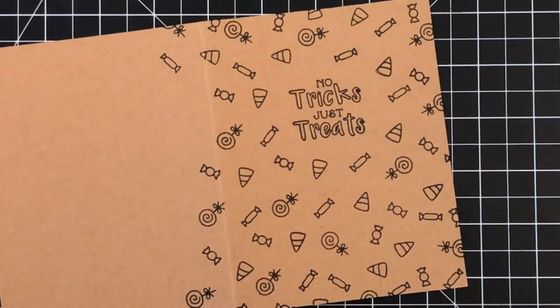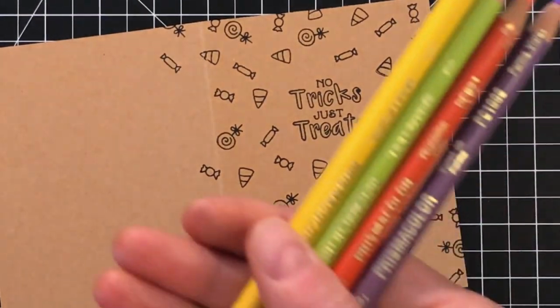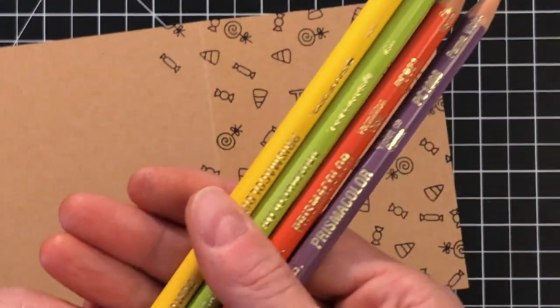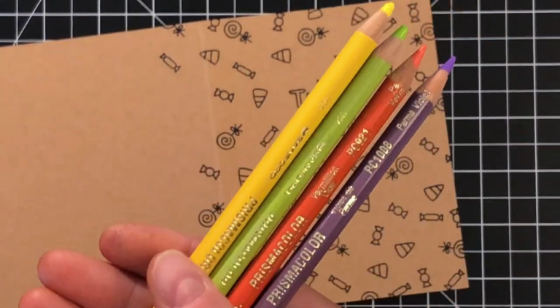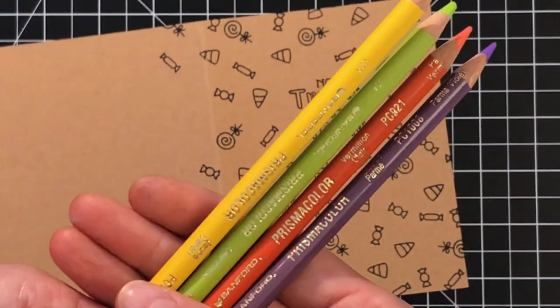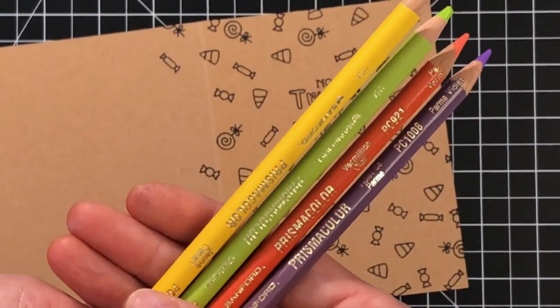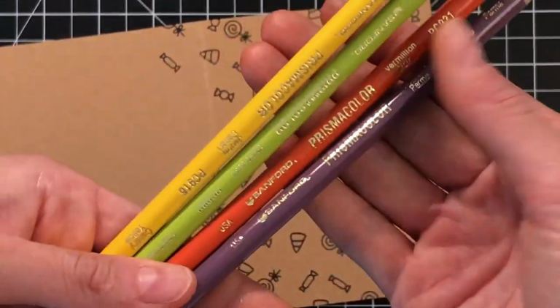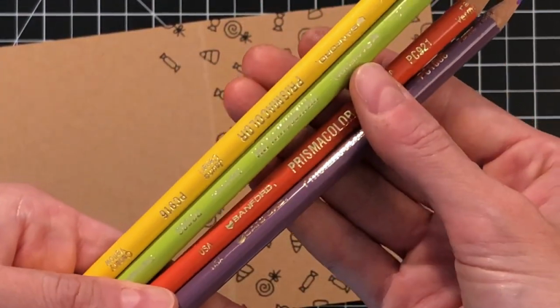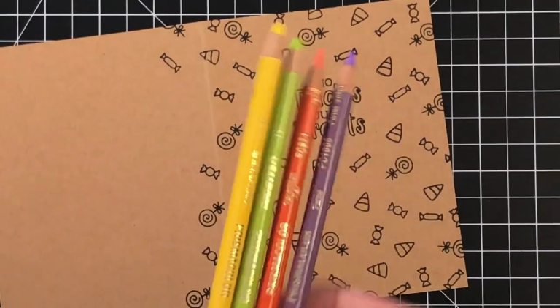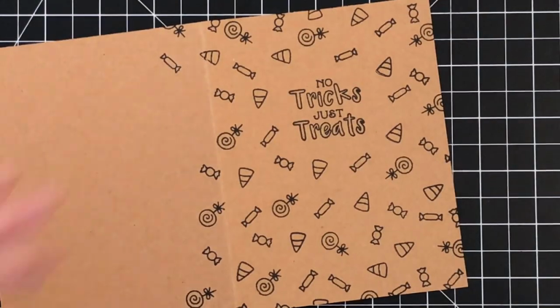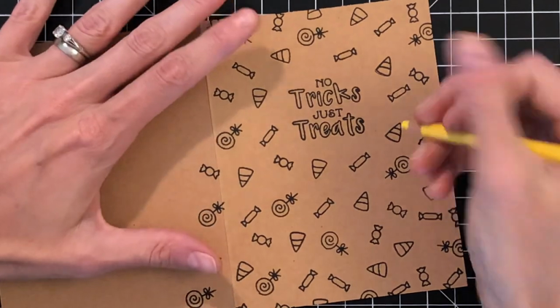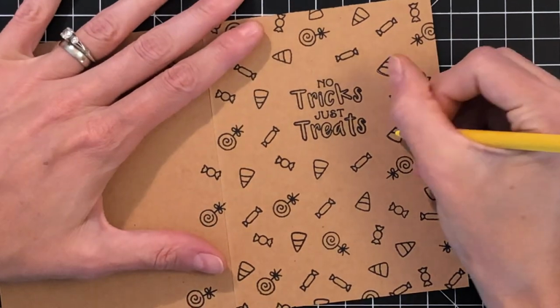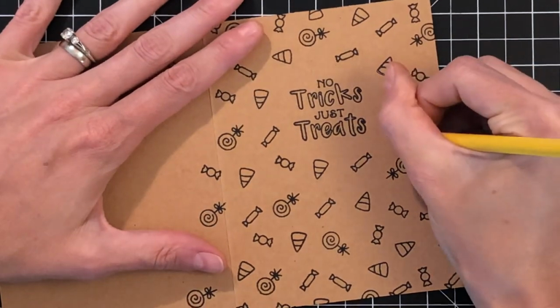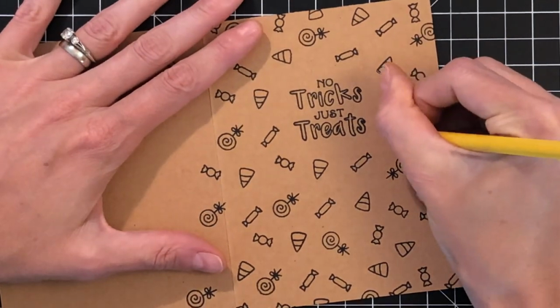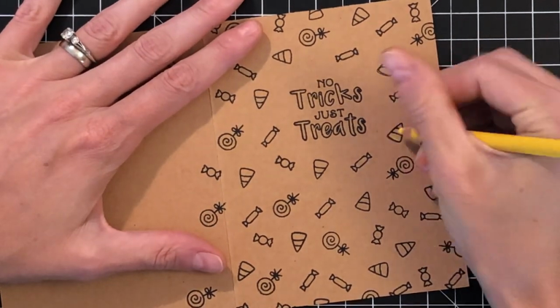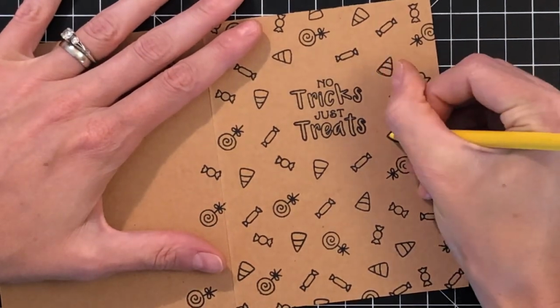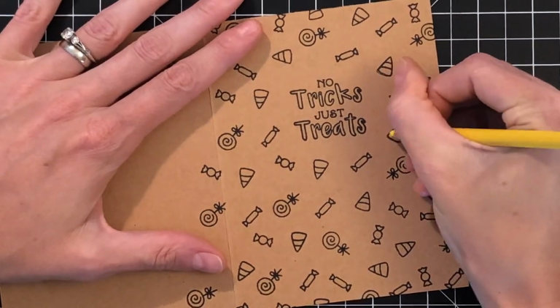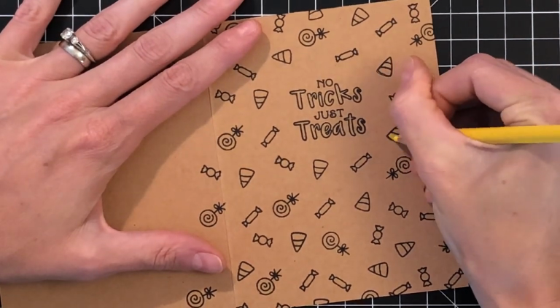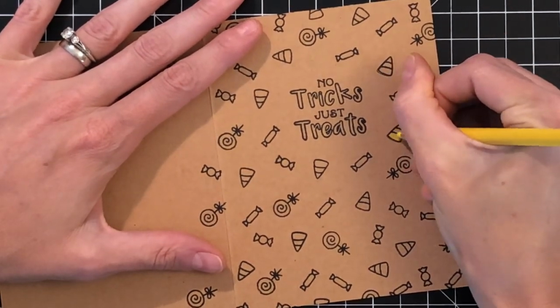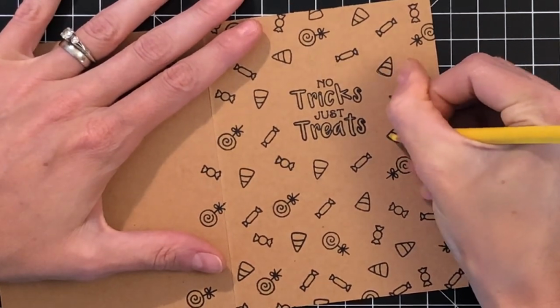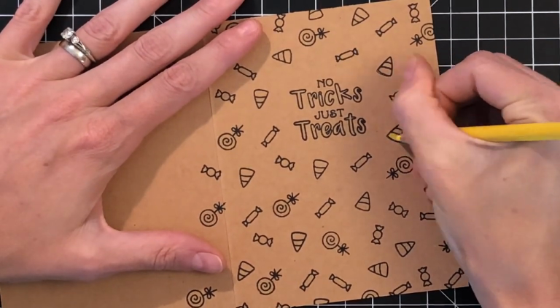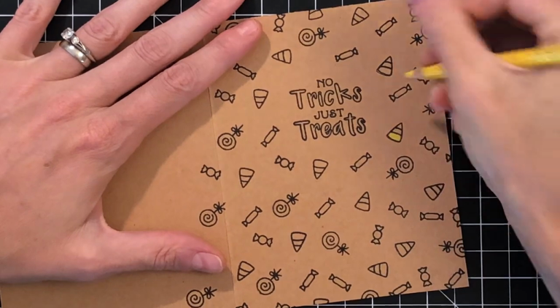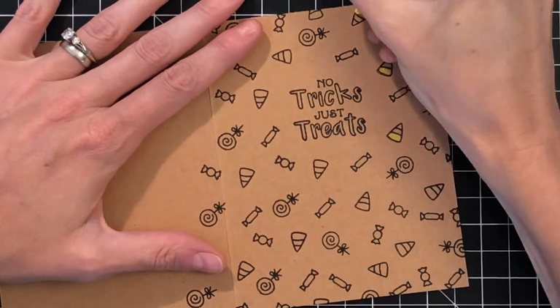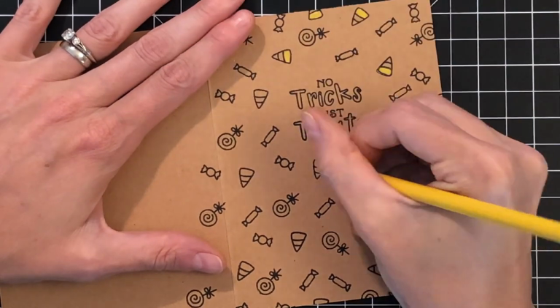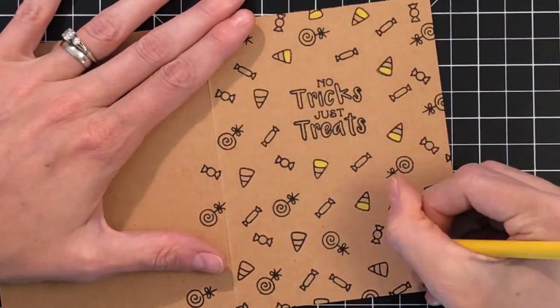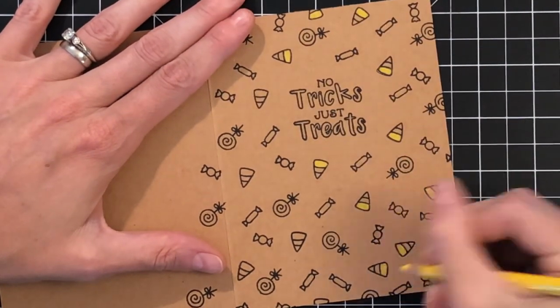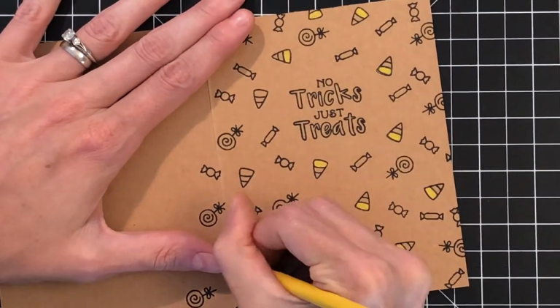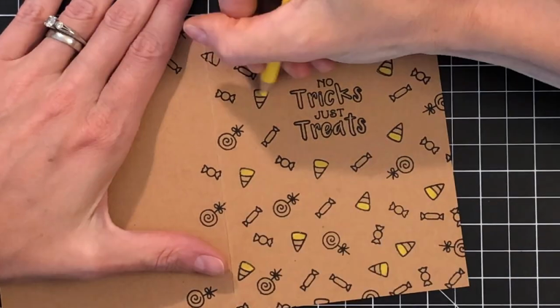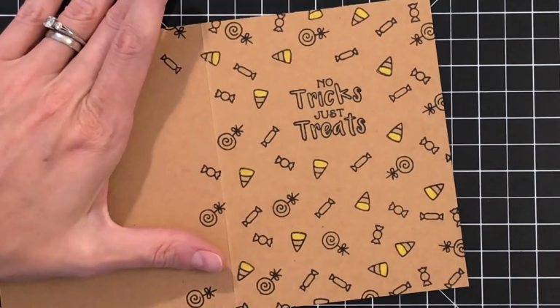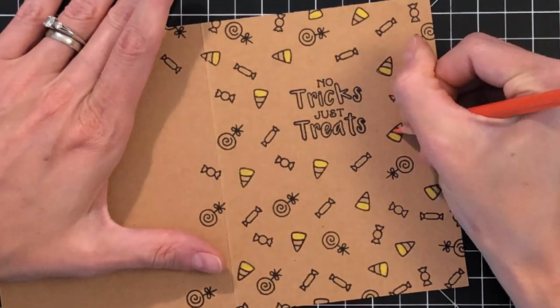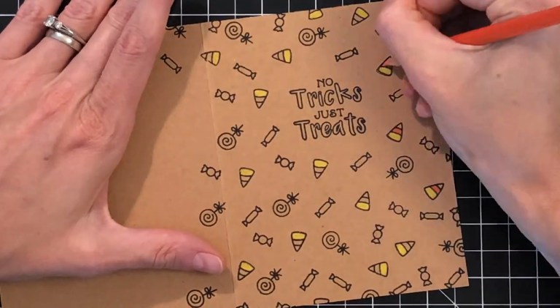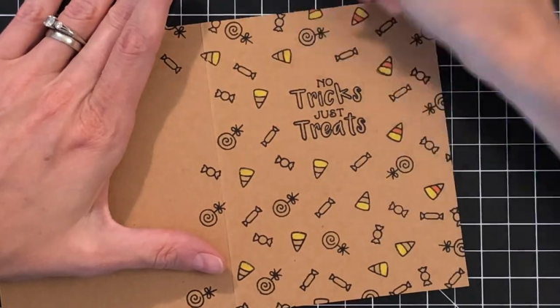Now that all my stamping is done, I'm ready to color in all these candies with four Prismacolor colored pencils. I just have four shades: a yellow, an orange, a purple, and a green. I'm just going to color these in really quick and I'll meet you back when I'm just about done.